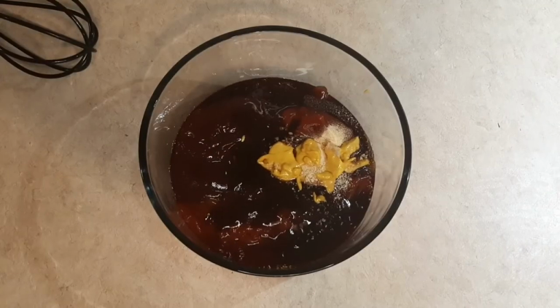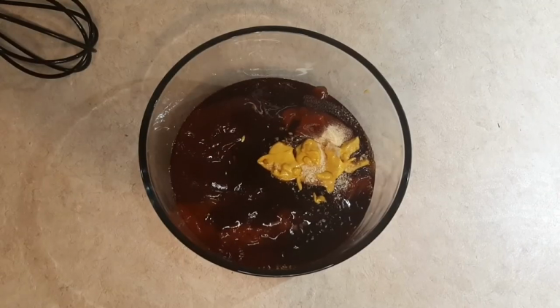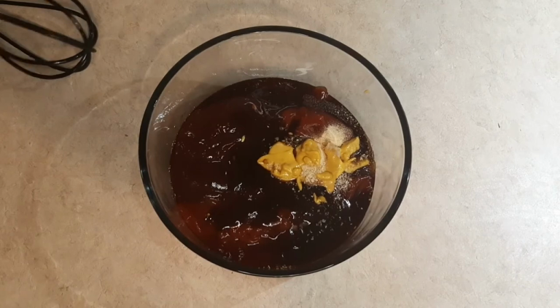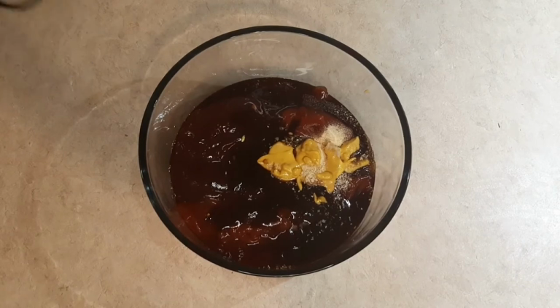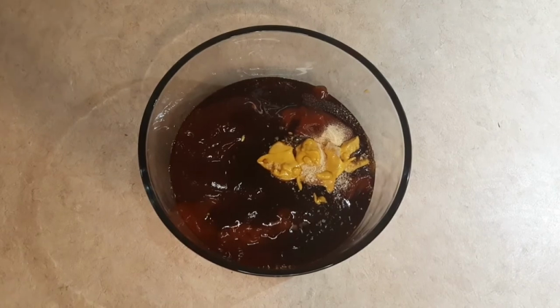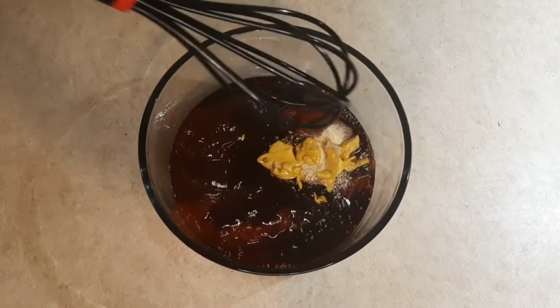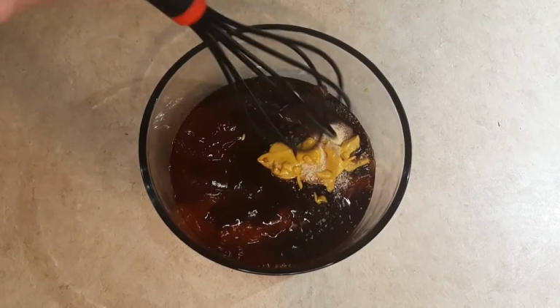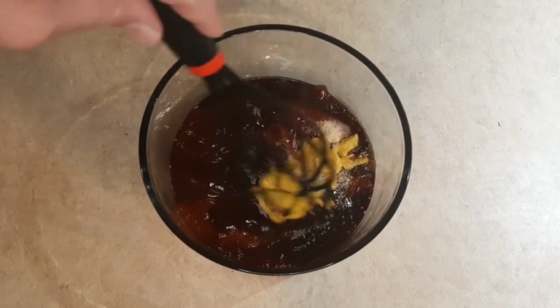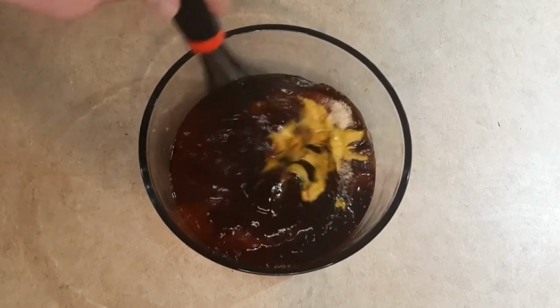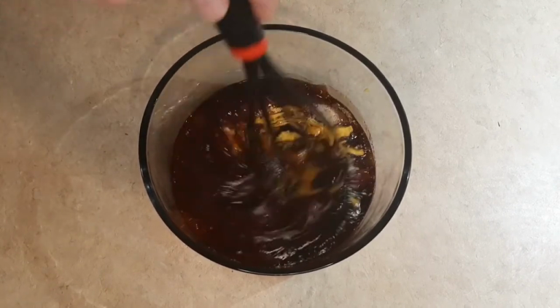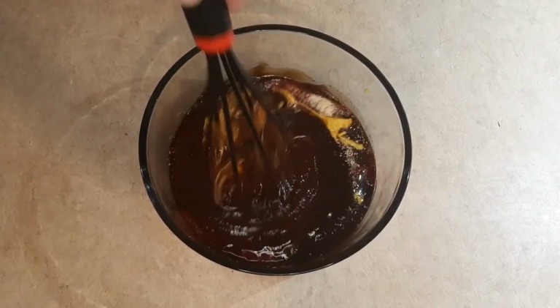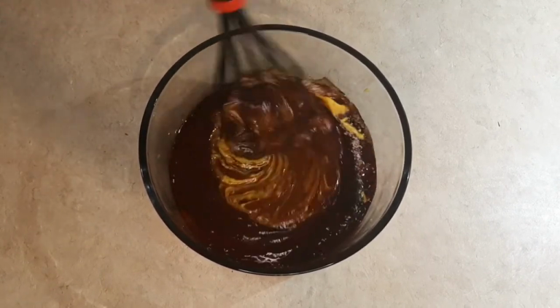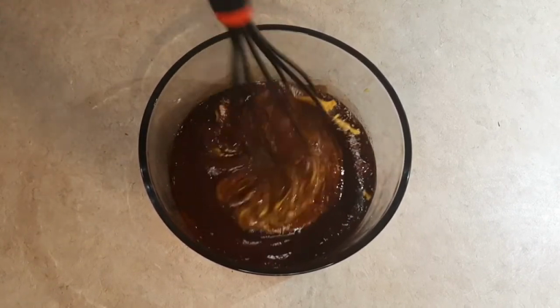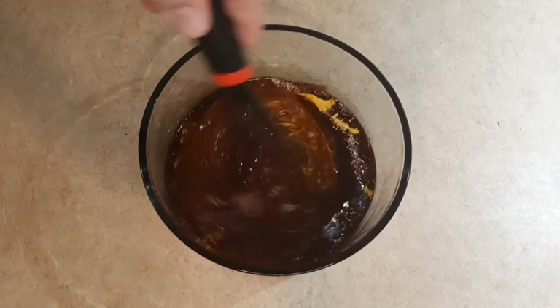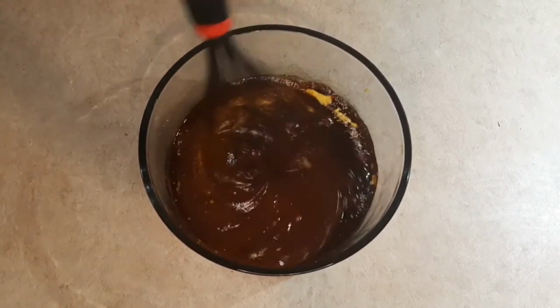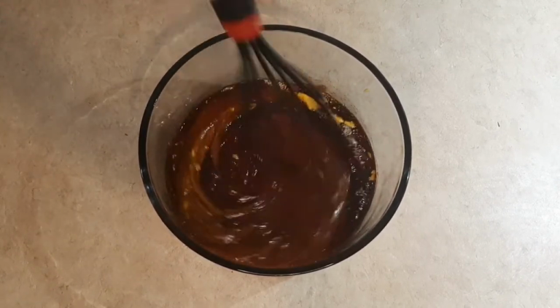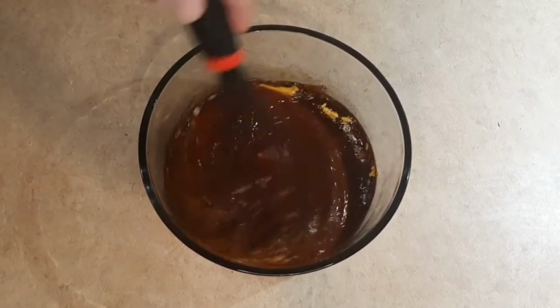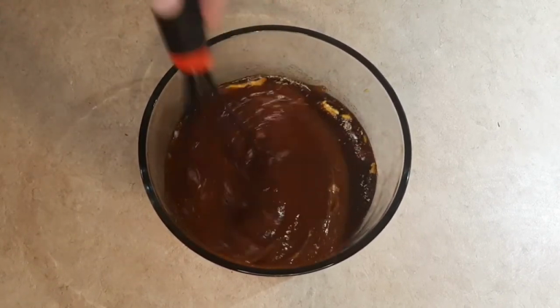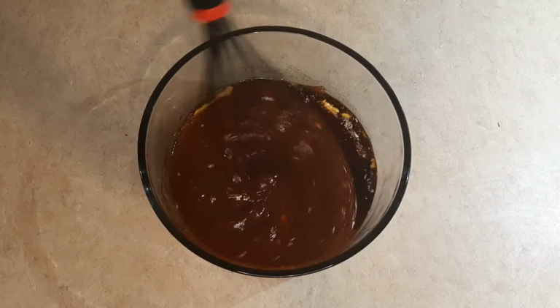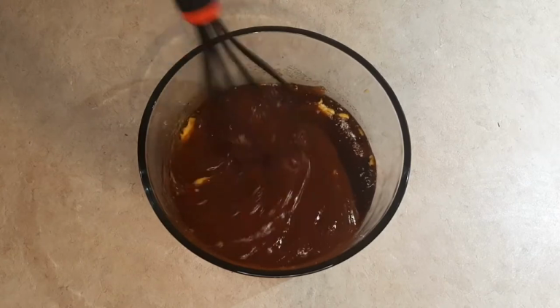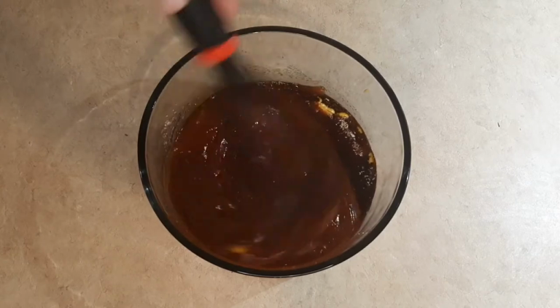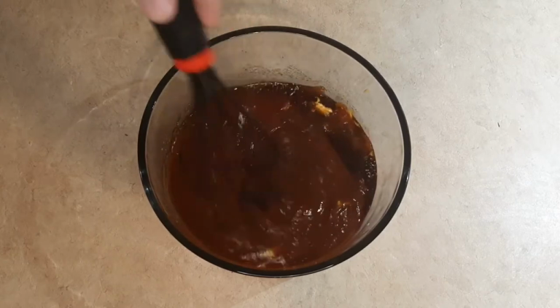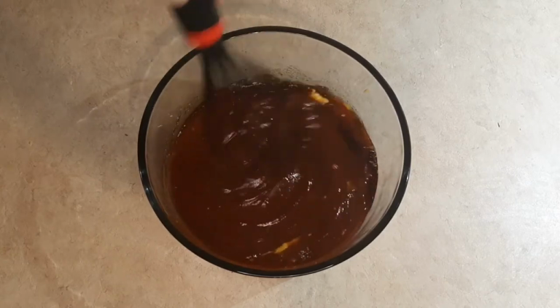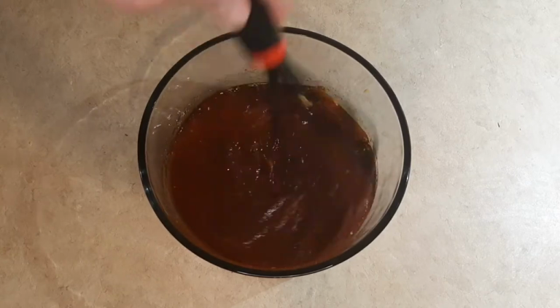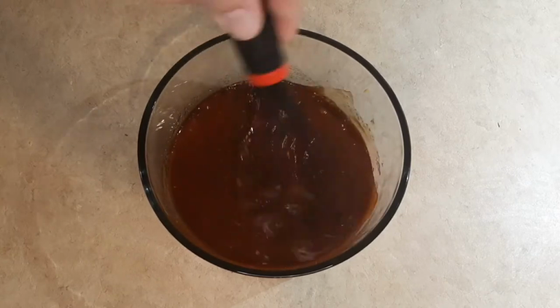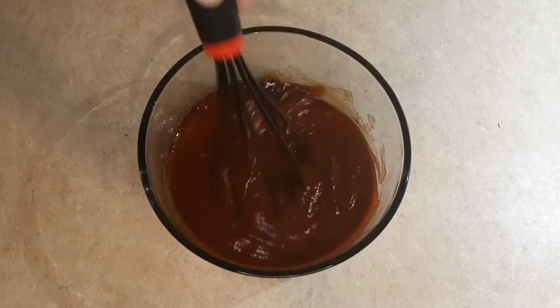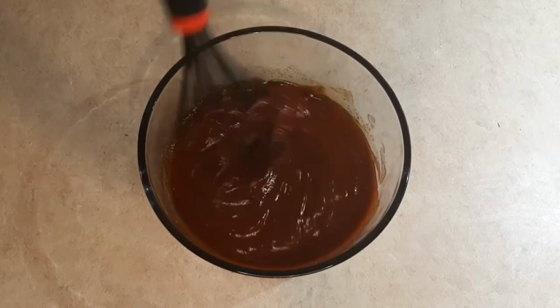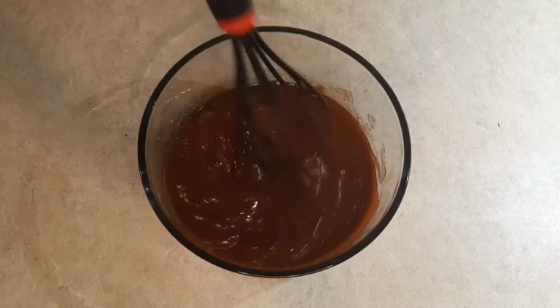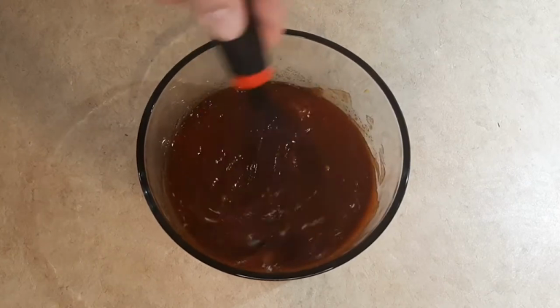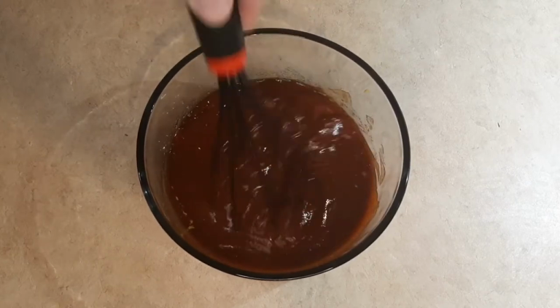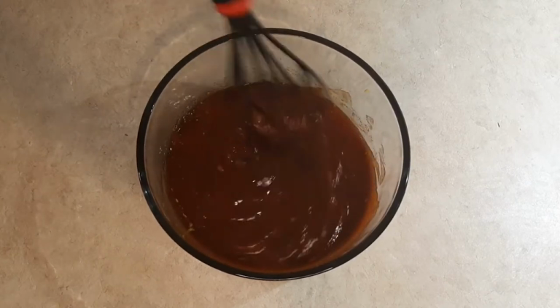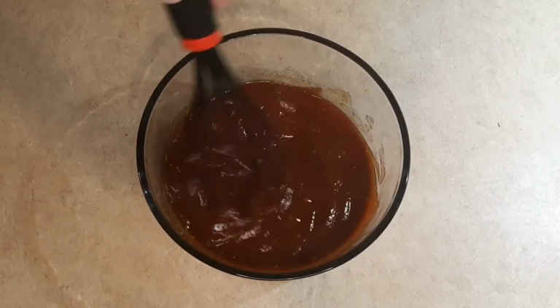All those ingredients are in a bowl. Now it's time for some whiskey business — just keep going until you feel like it's all mixed up good, and then we're ready to make the meatloaf mixture.